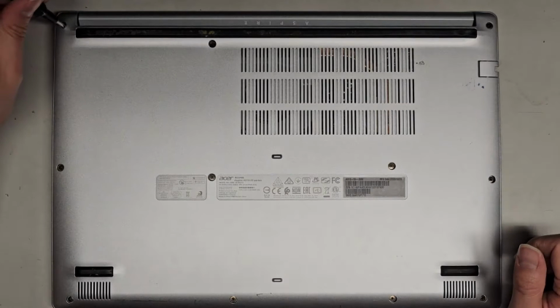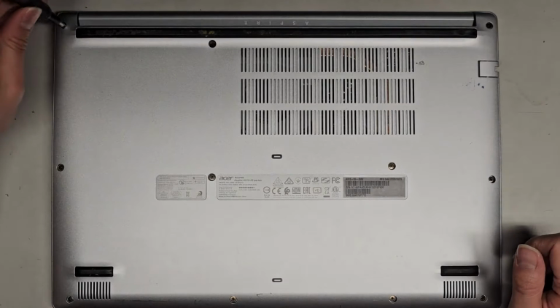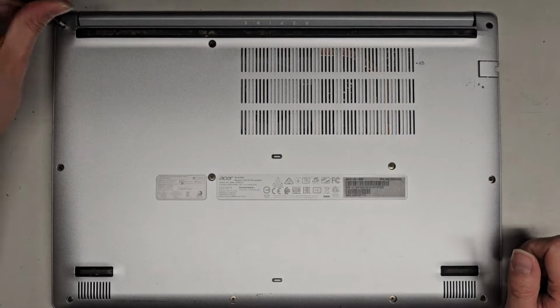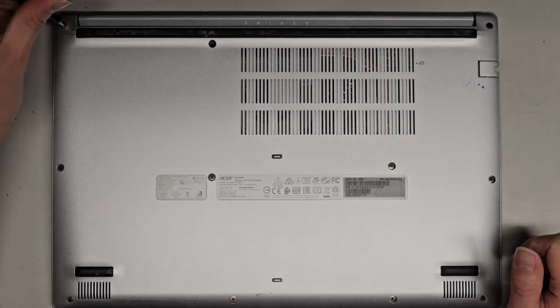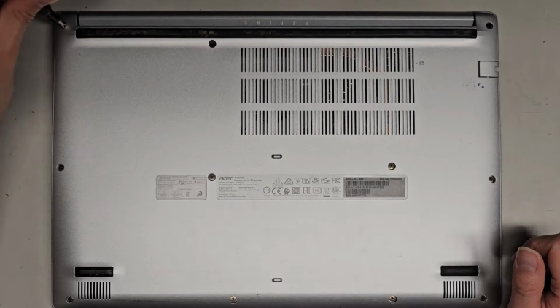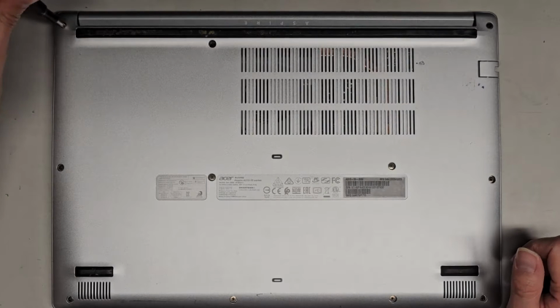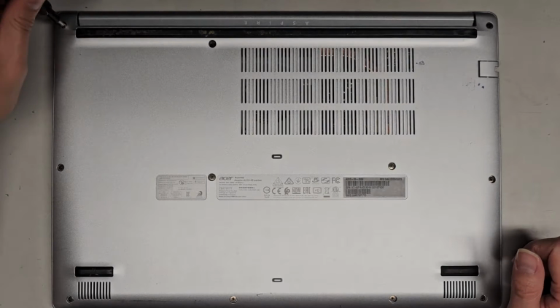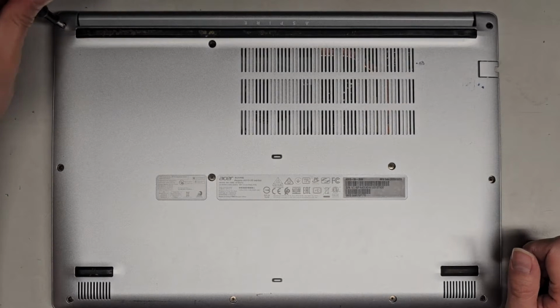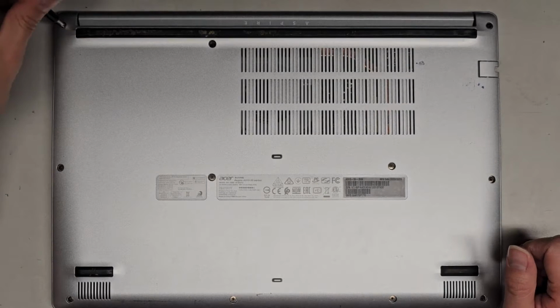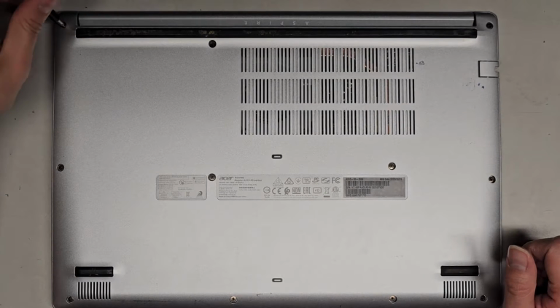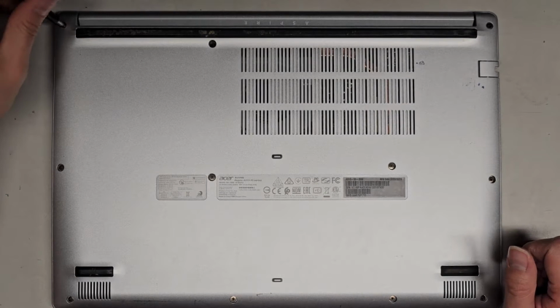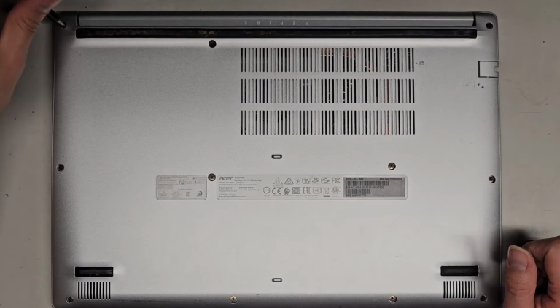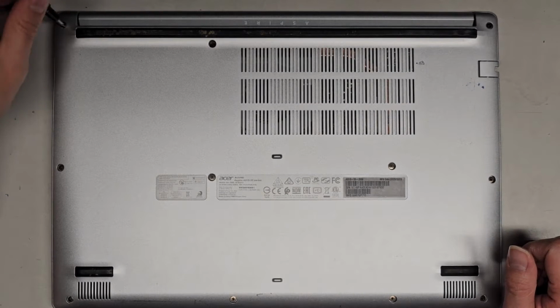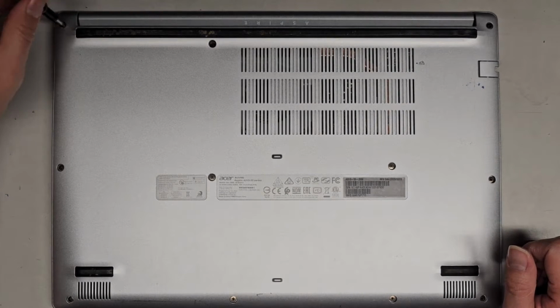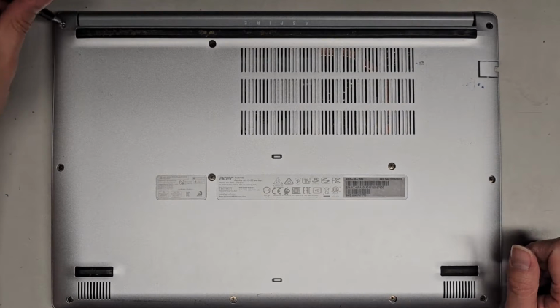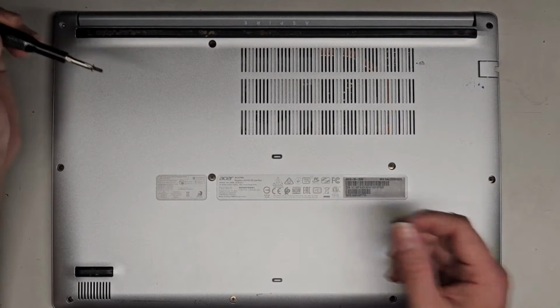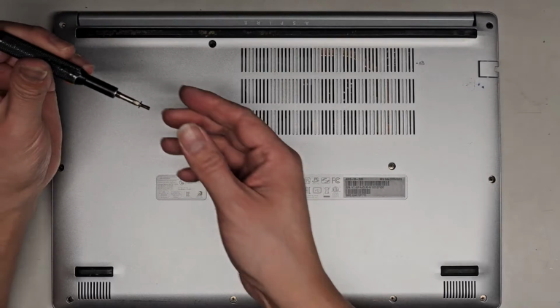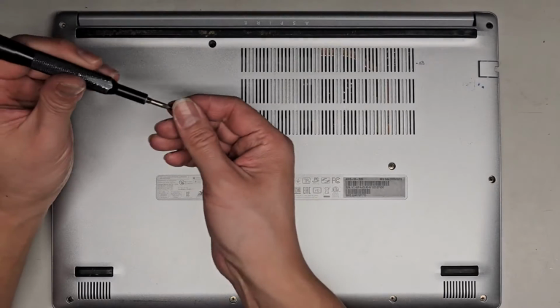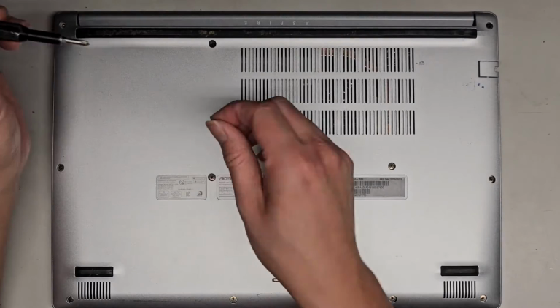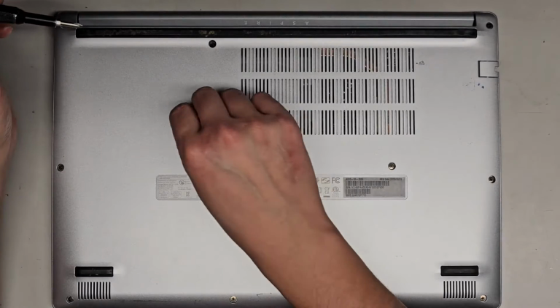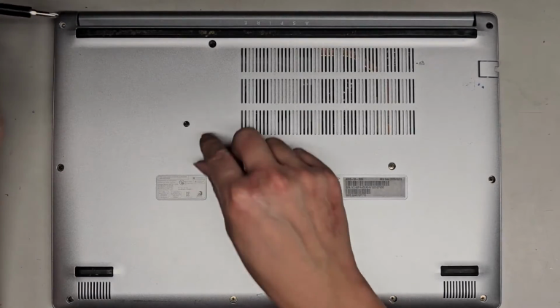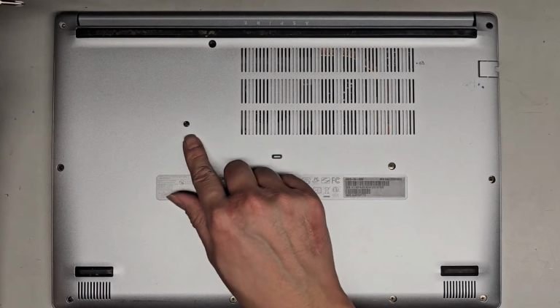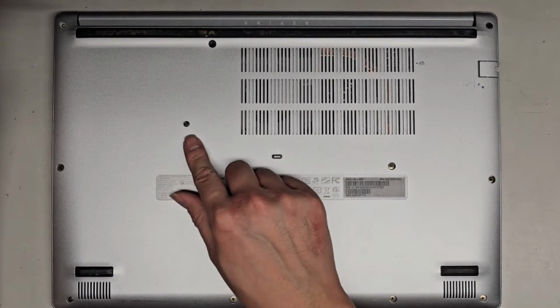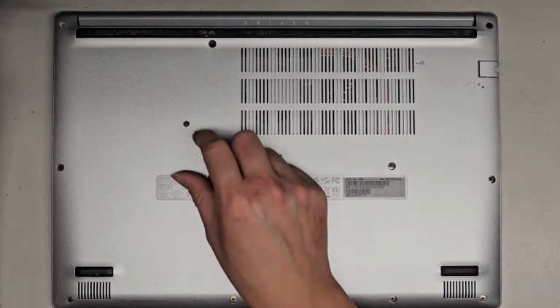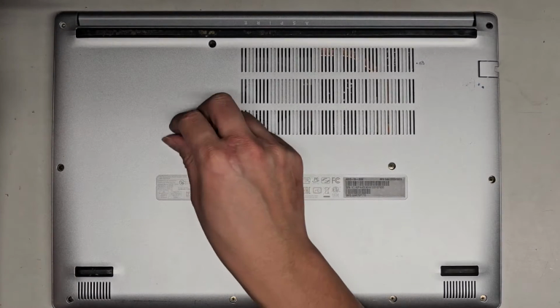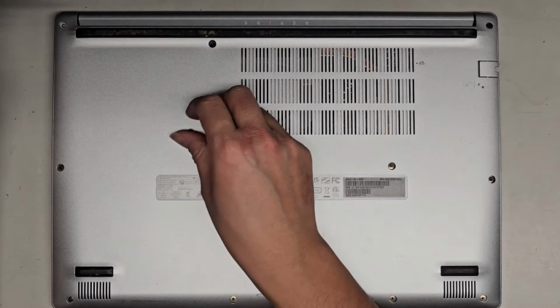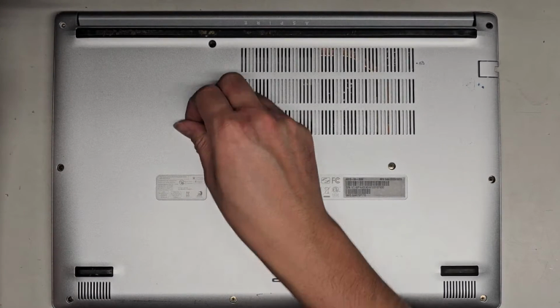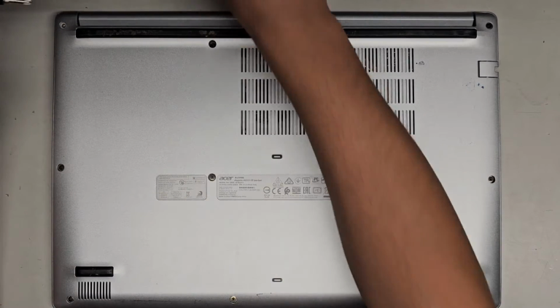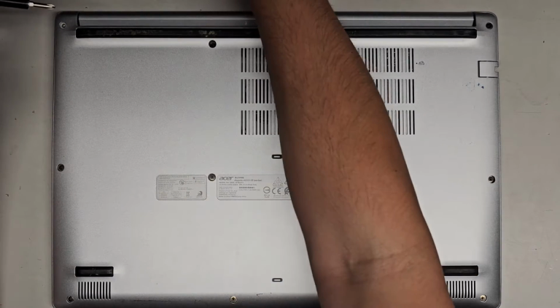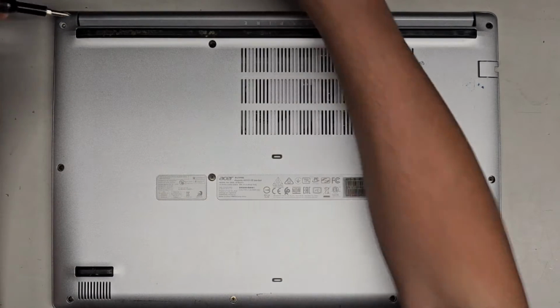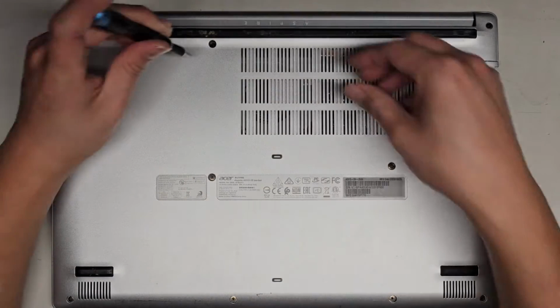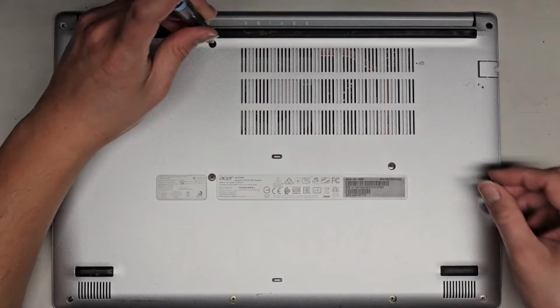Let's go ahead and remove all the screws. You want to keep all the screws in order because they can be different sizes, shapes, and lengths. The way I do that is I put them flat side down on my desk in the pattern I remove them.